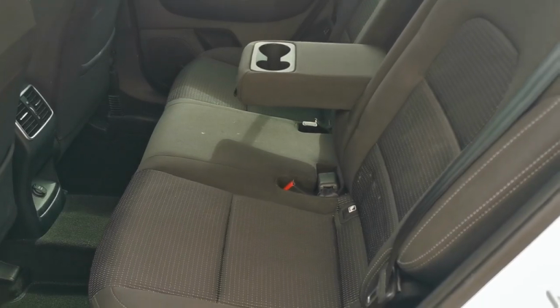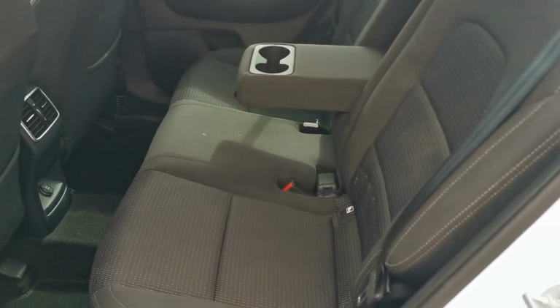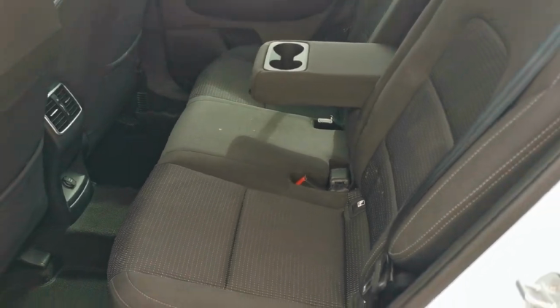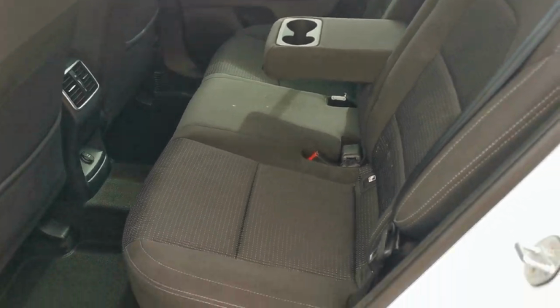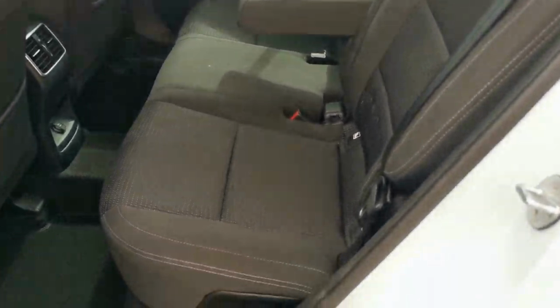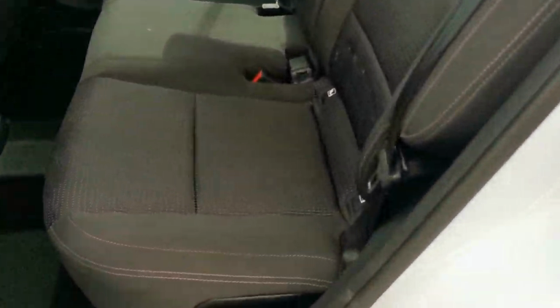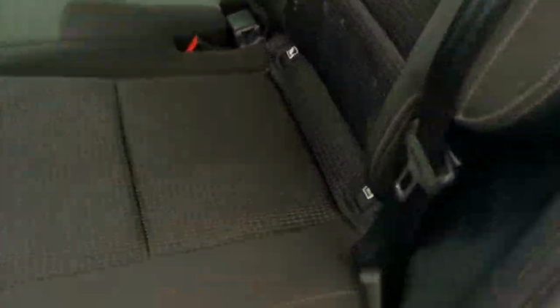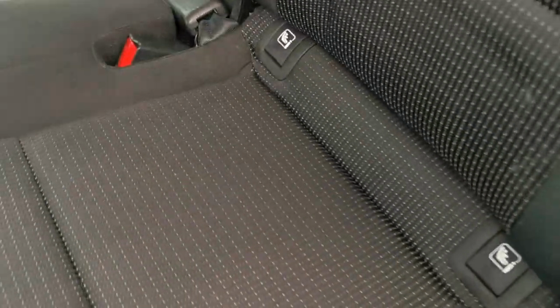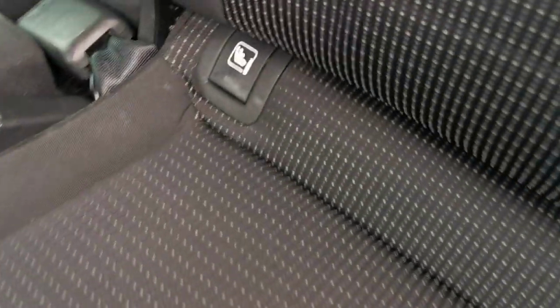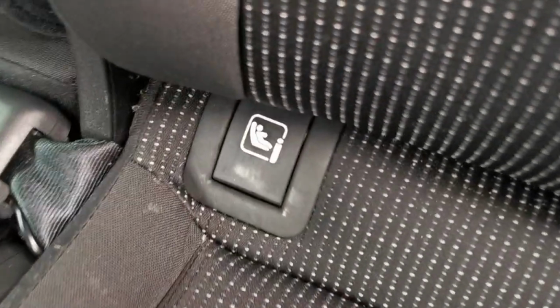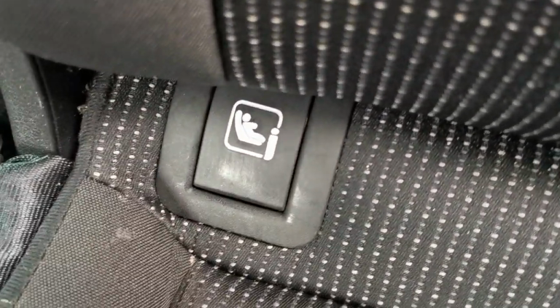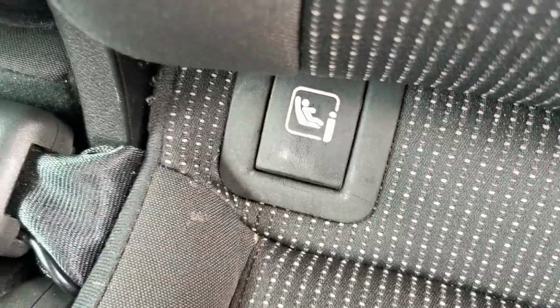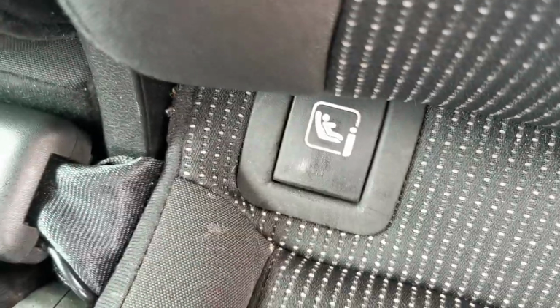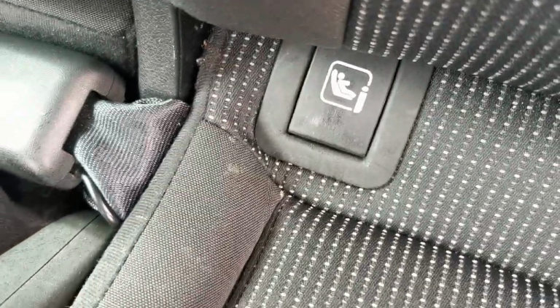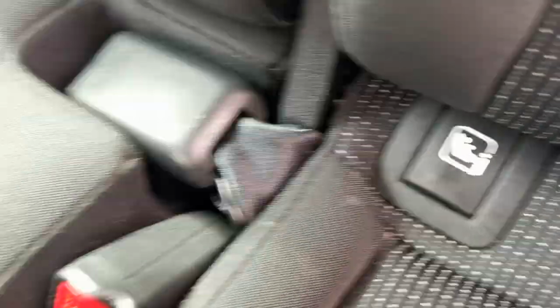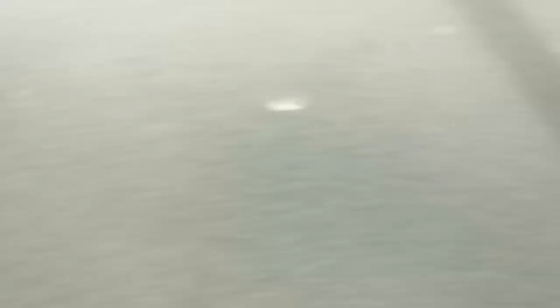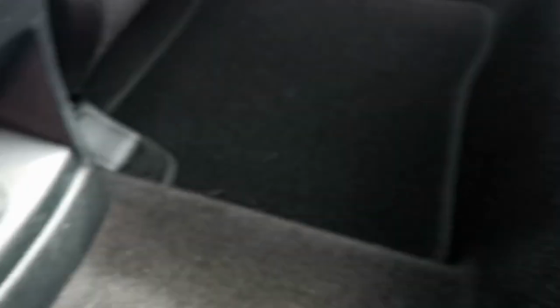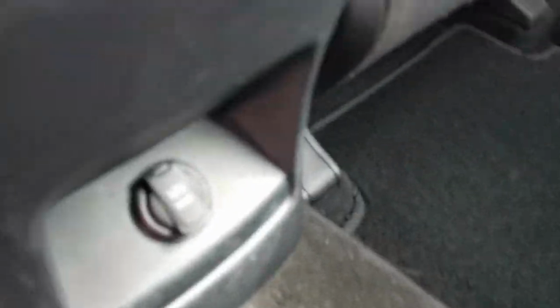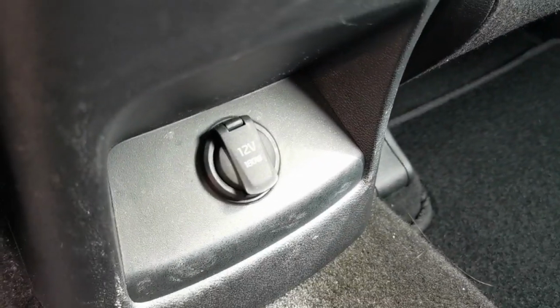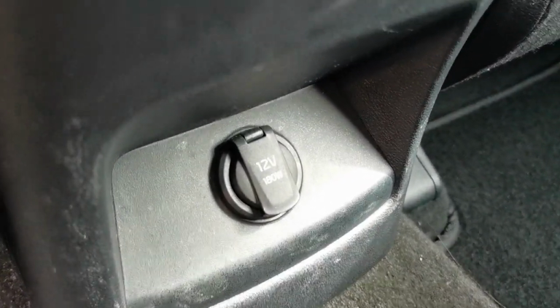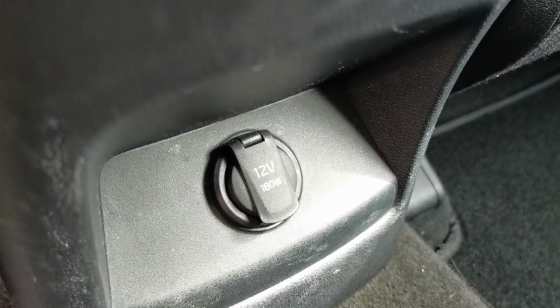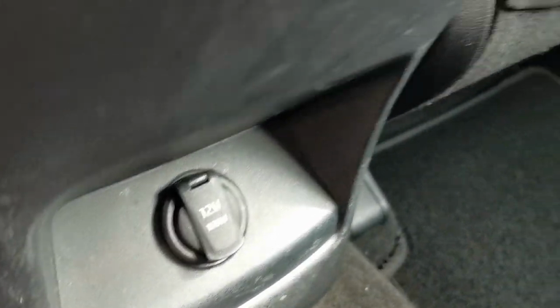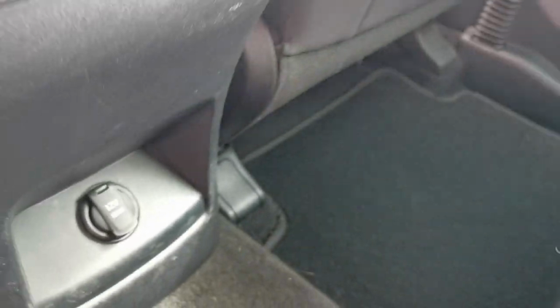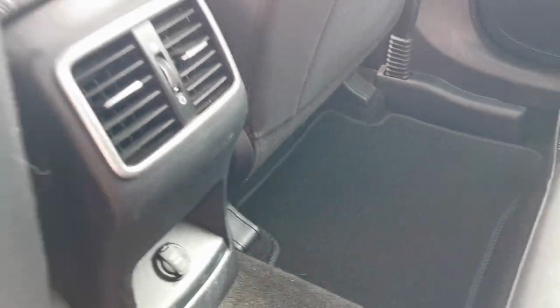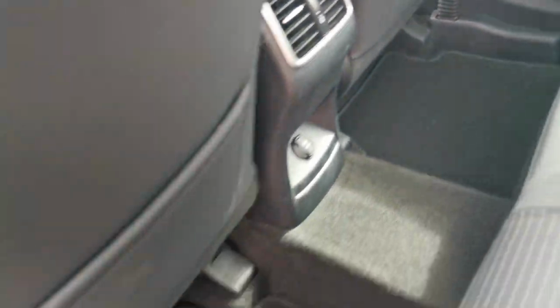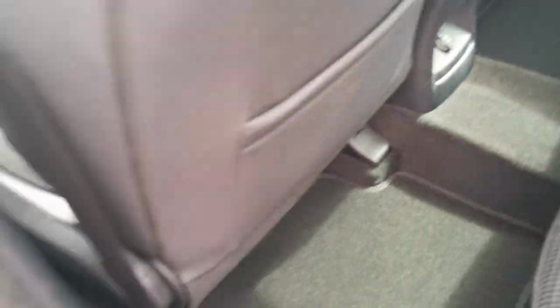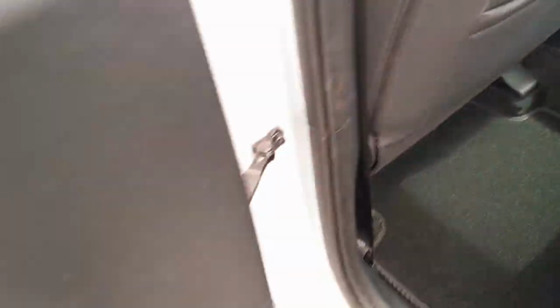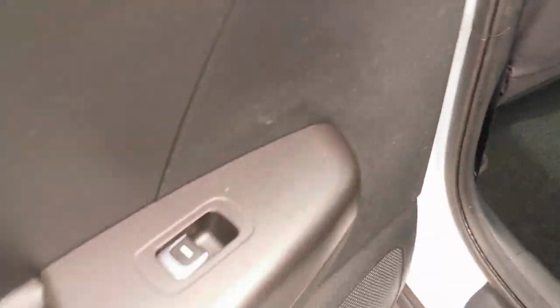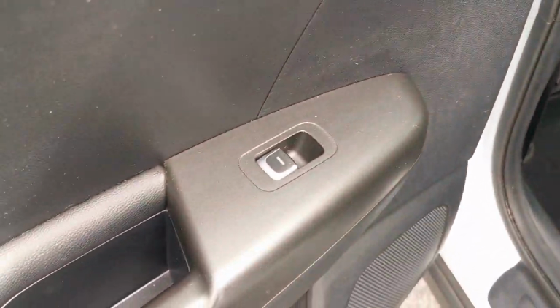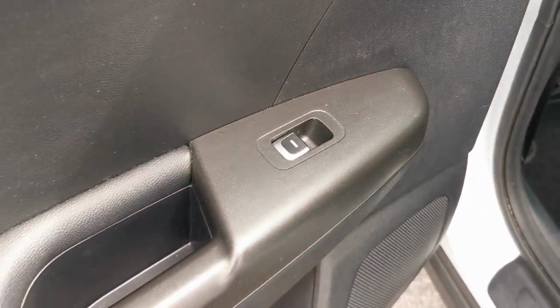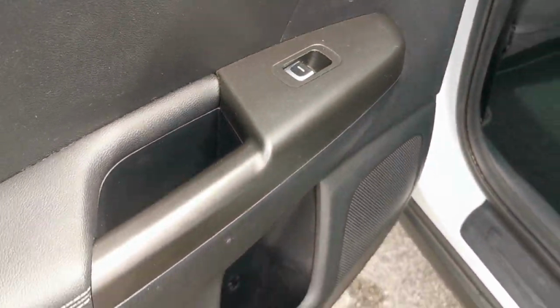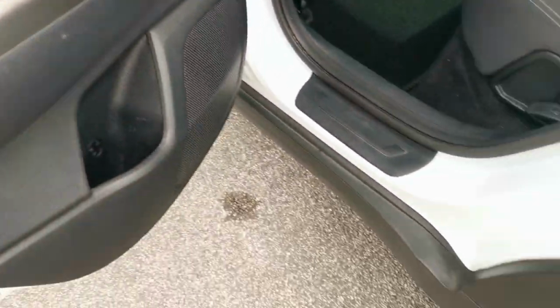In the rear there's a centre armrest with 2 cupholders, ISOFIX fixing points for a baby seat, a 12-volt plug-in for accessories, and electric rear window openings.